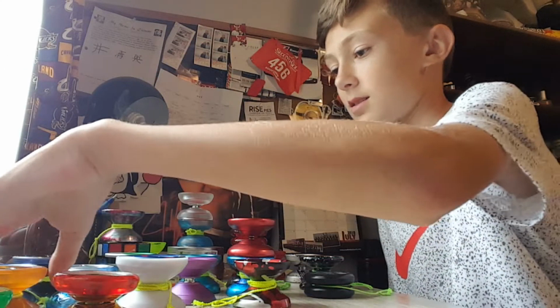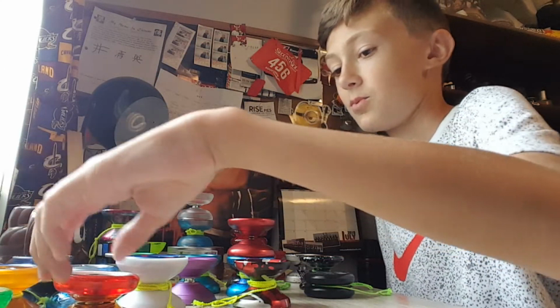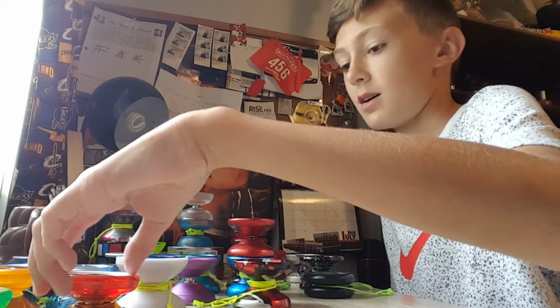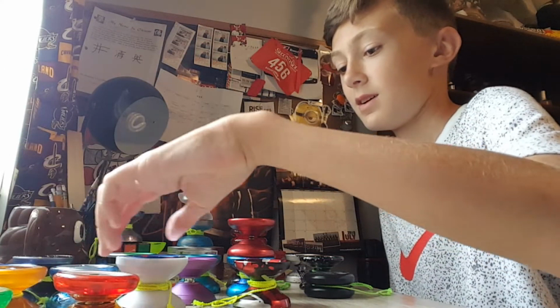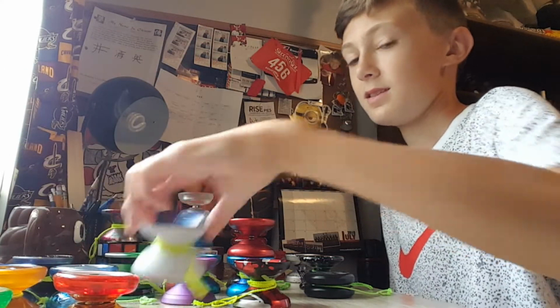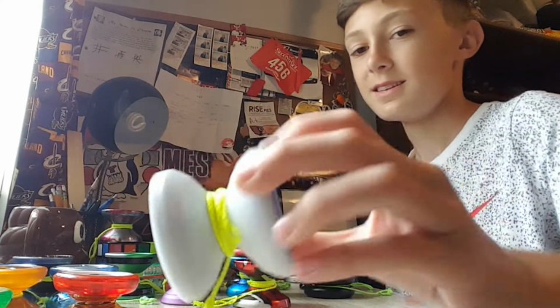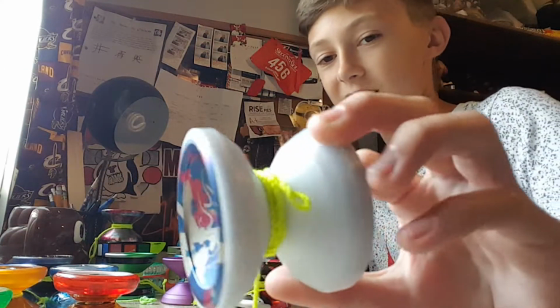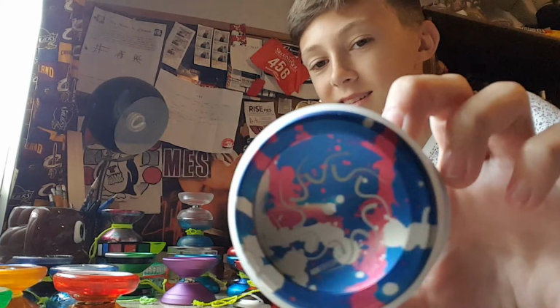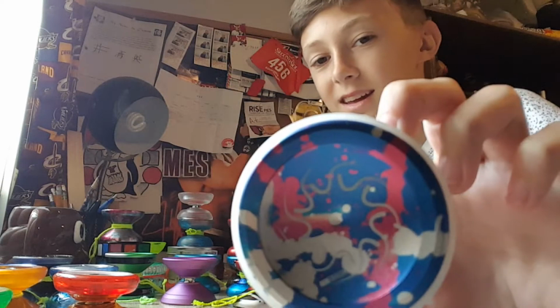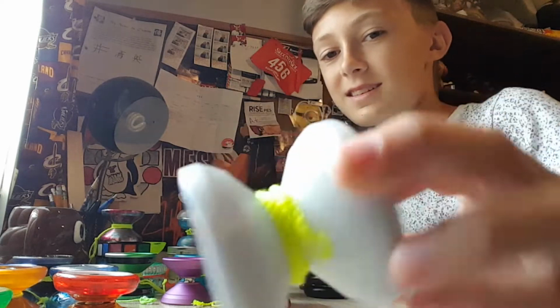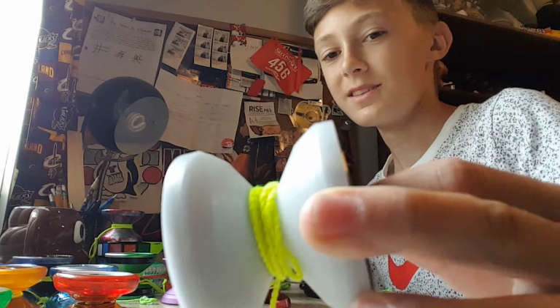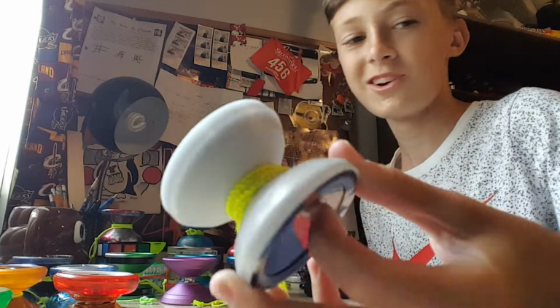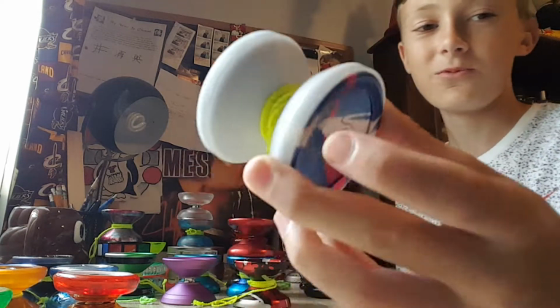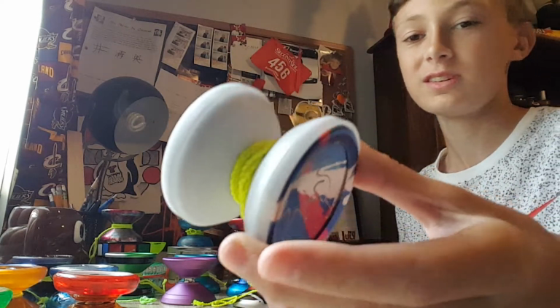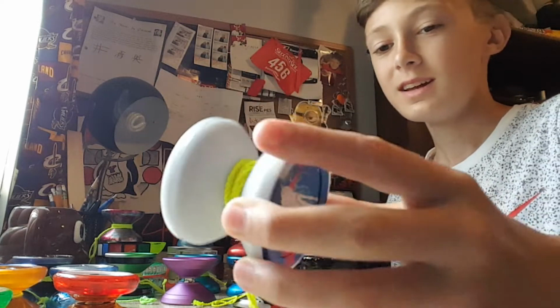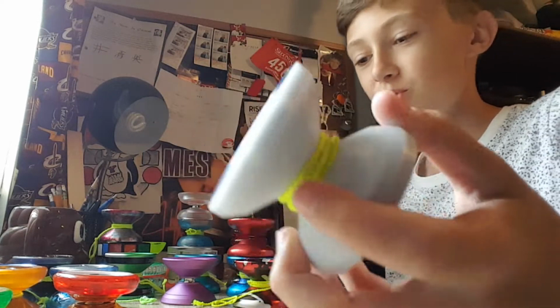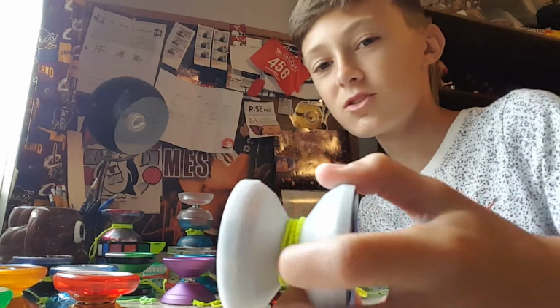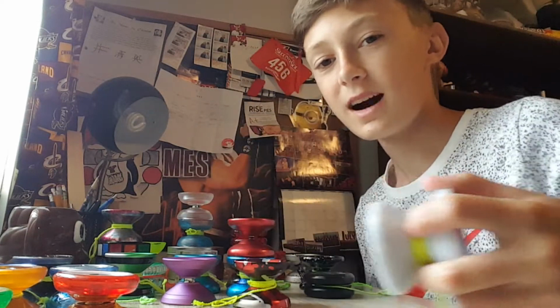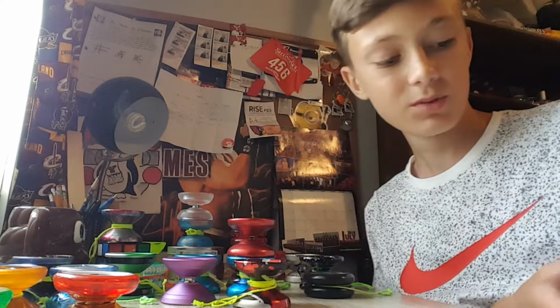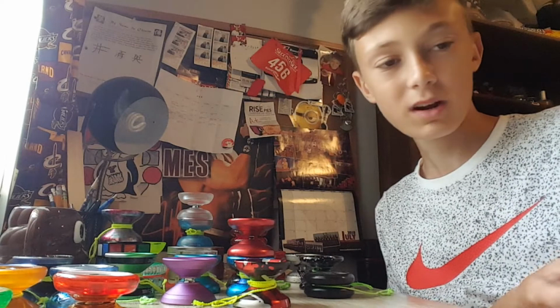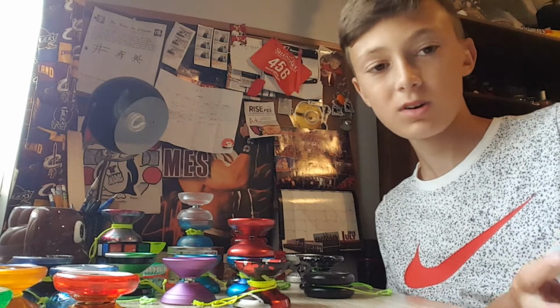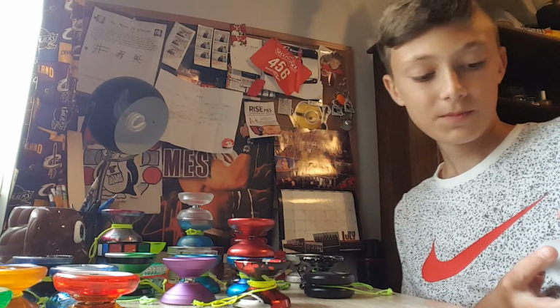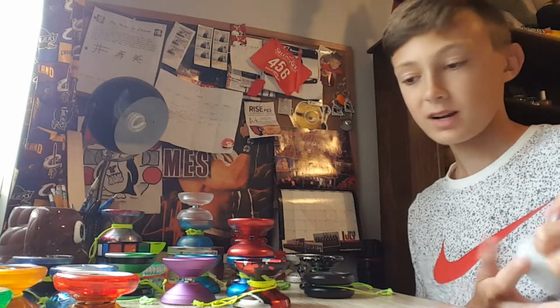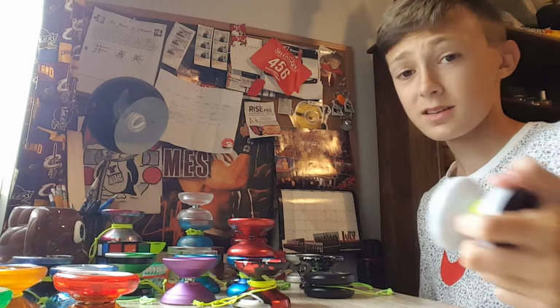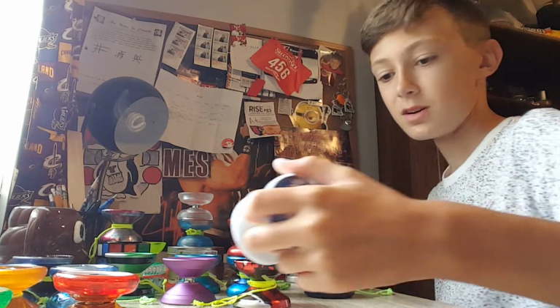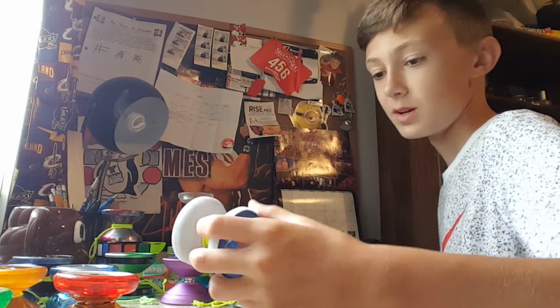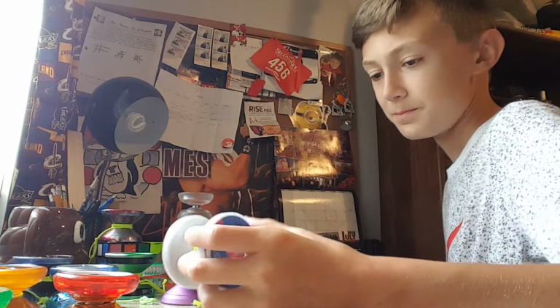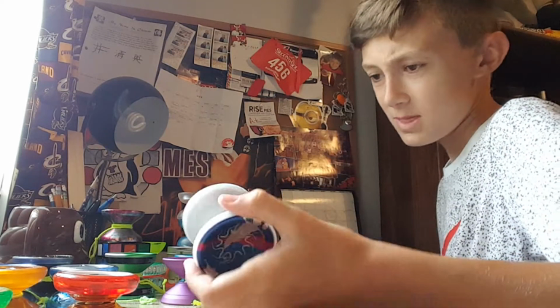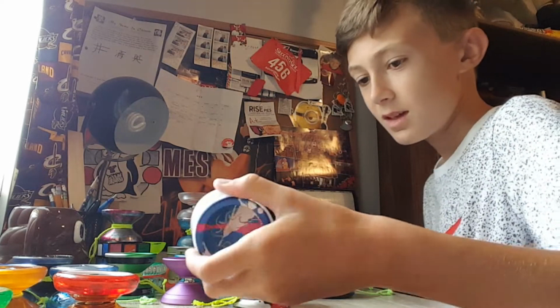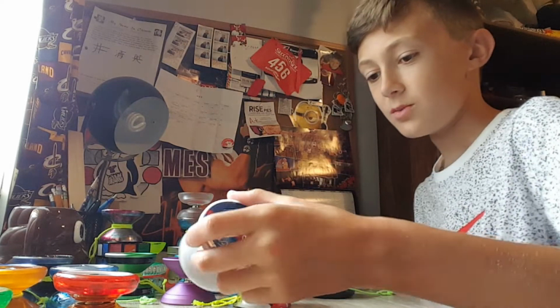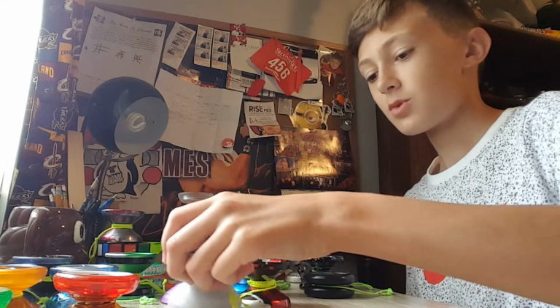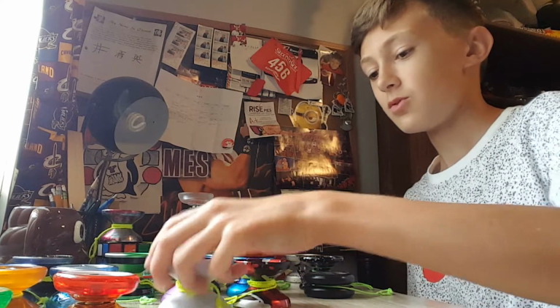Next up we have the Nine Dragons. Unfortunately it's broken — the sides don't really work anymore, which kind of sucks. But when it did work, it was cool. One day I'll eventually fix it.